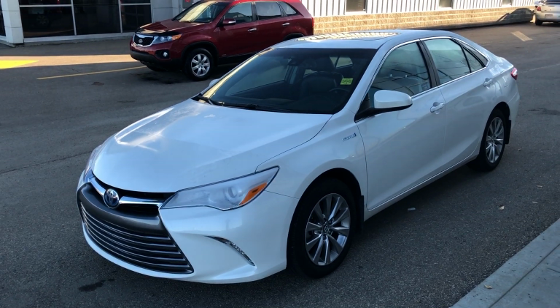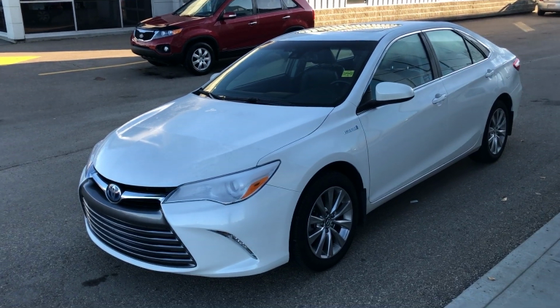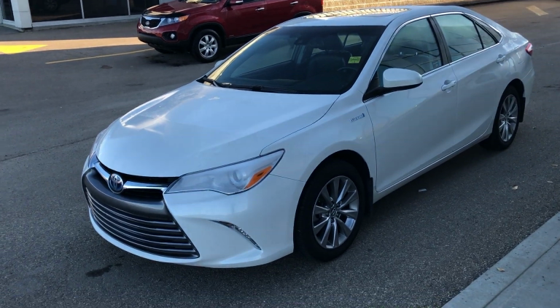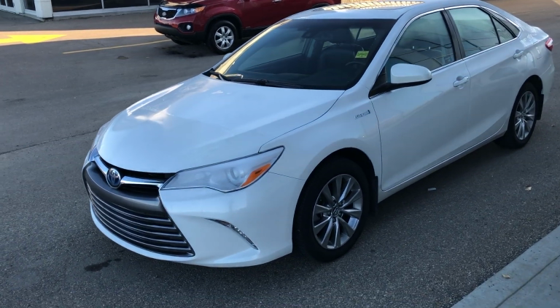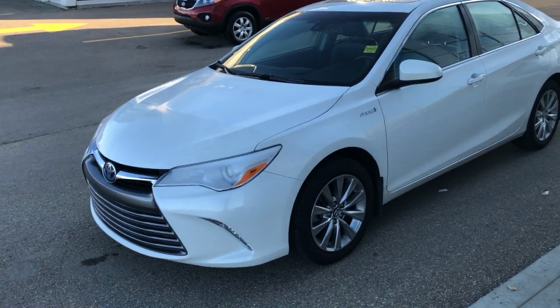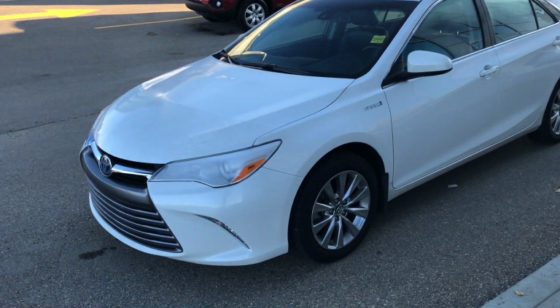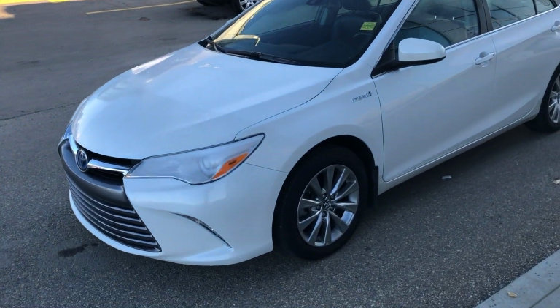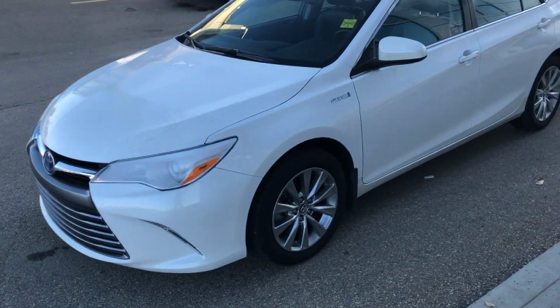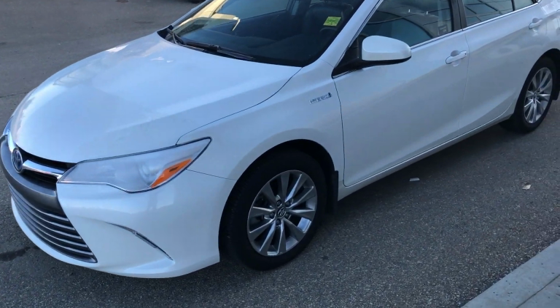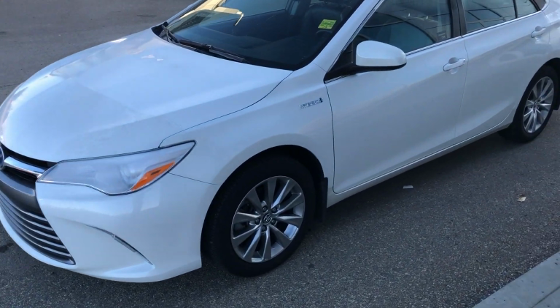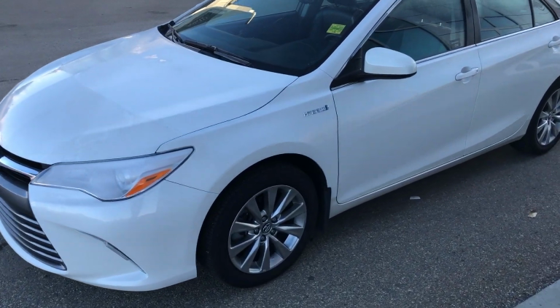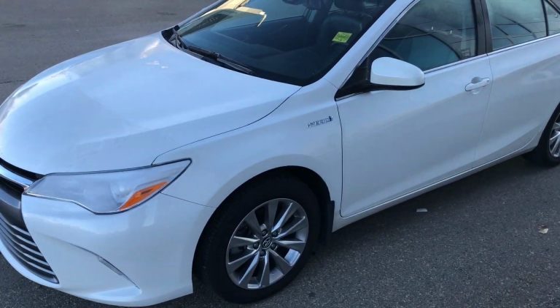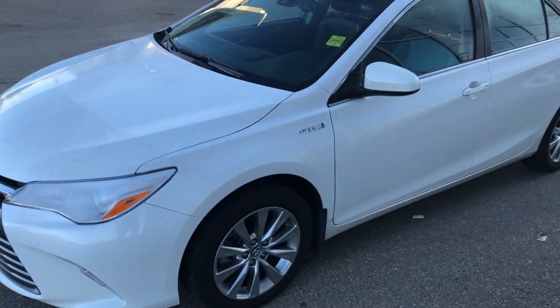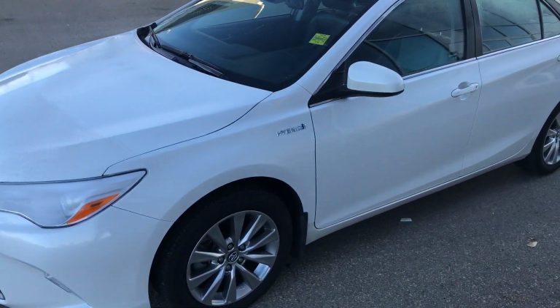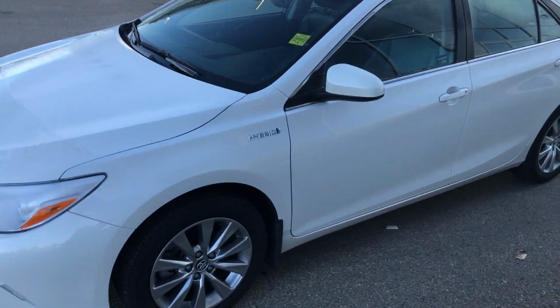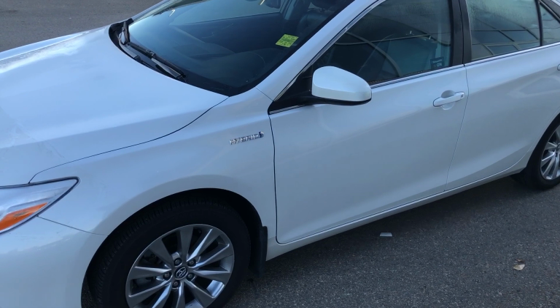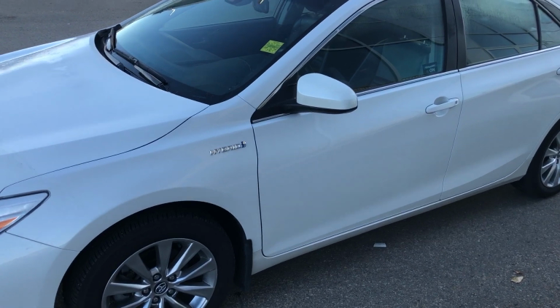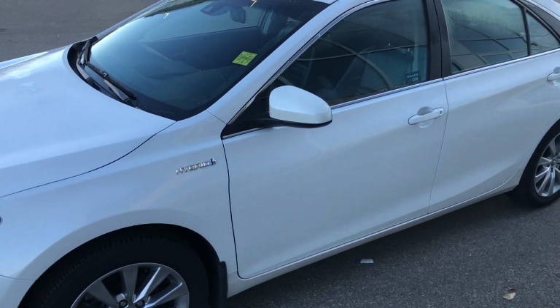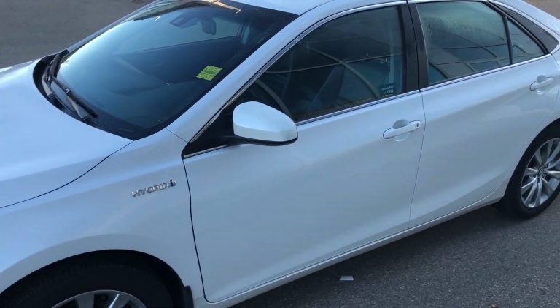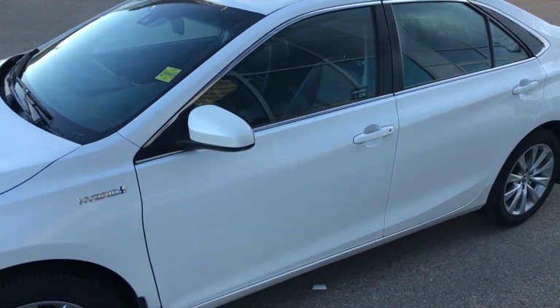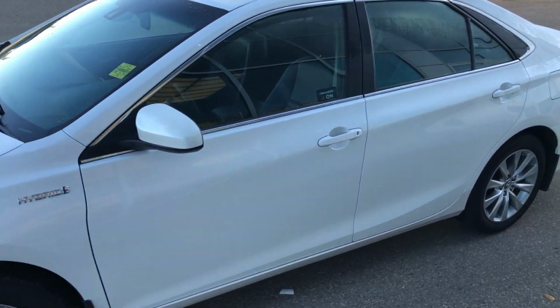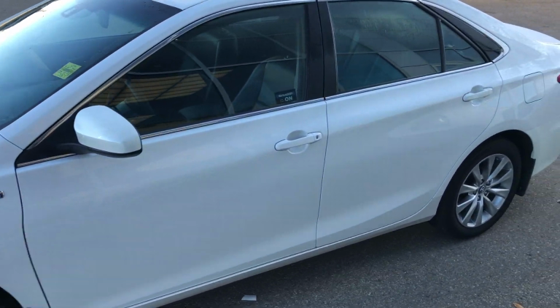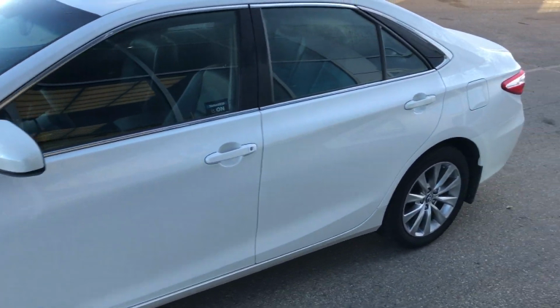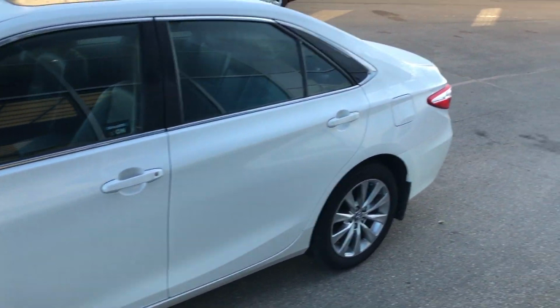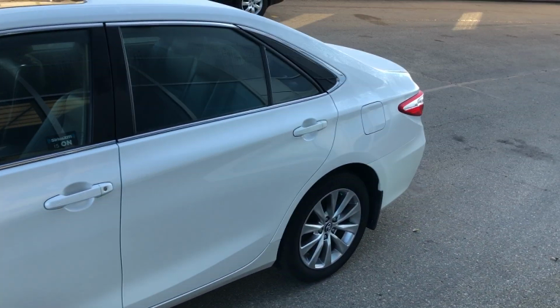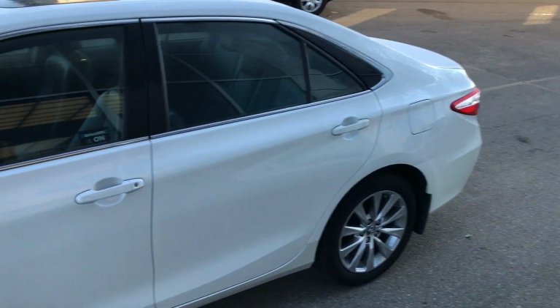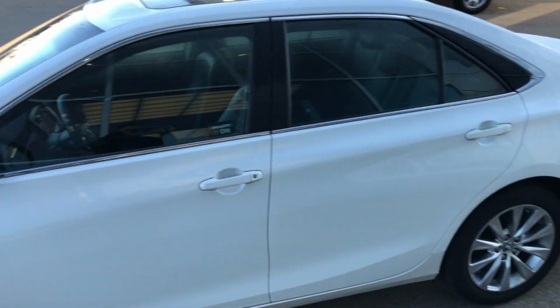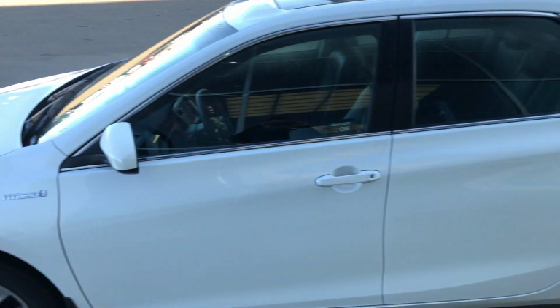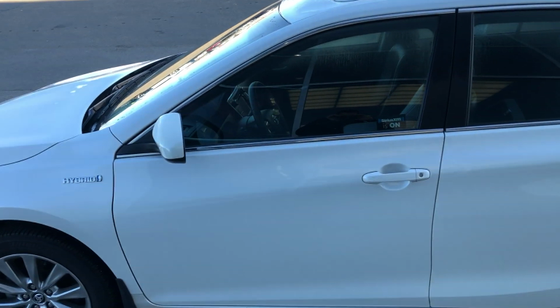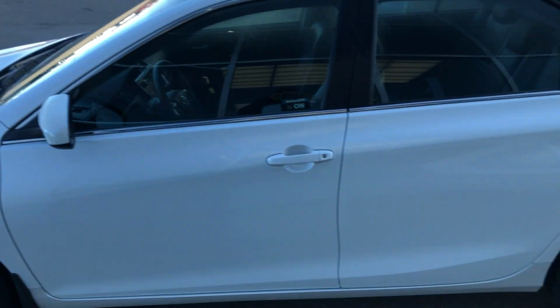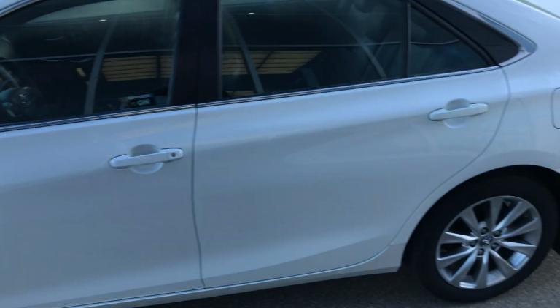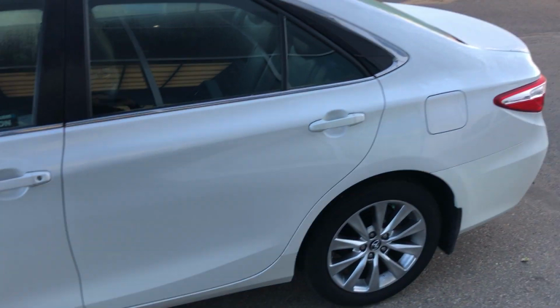Hi, this is Cooper from Sherwood Nissan. Just wanted to thank you for your inquiry on our beautiful 2017 Toyota Camry. This vehicle is in great shape.